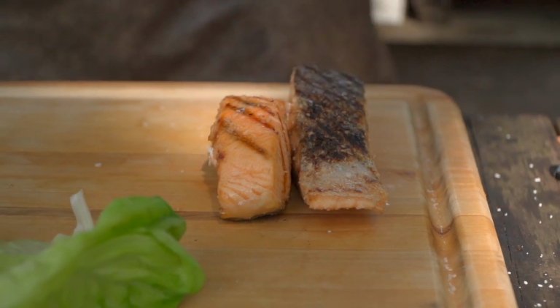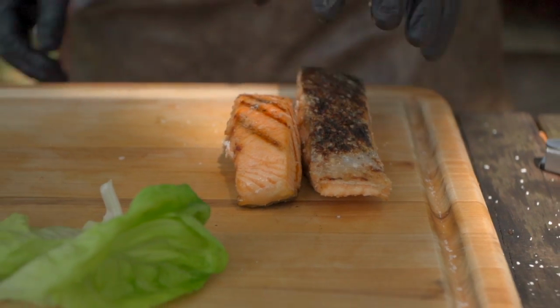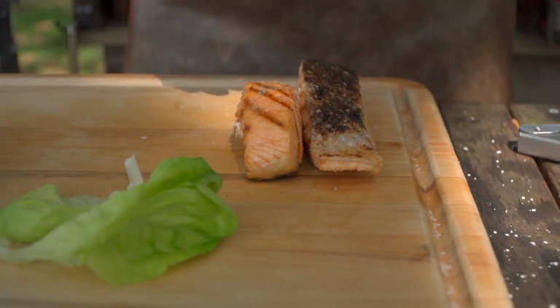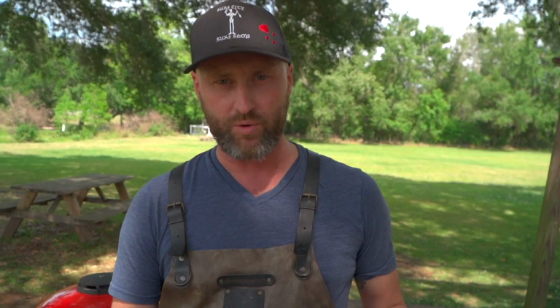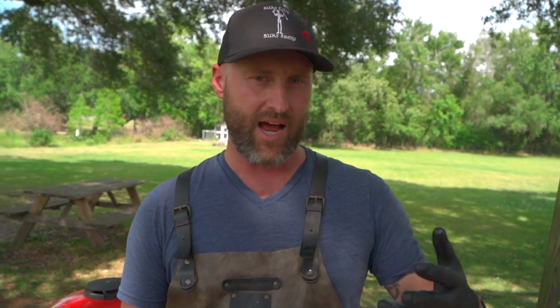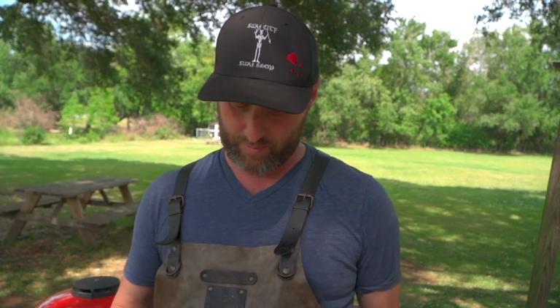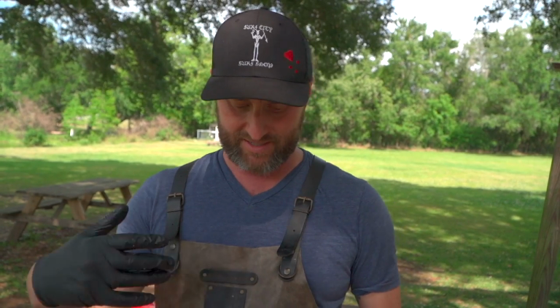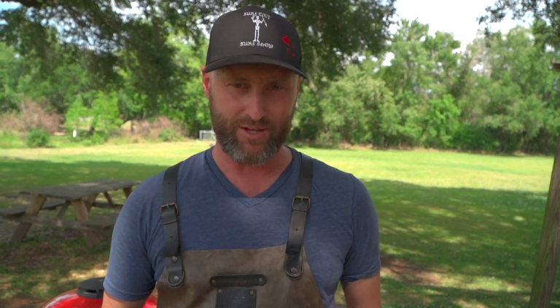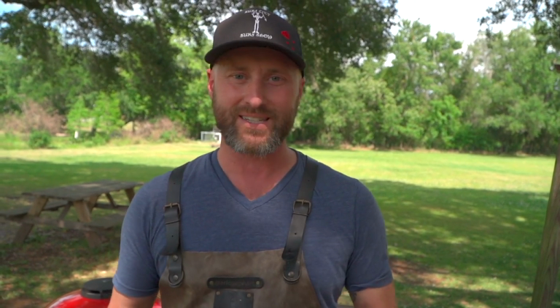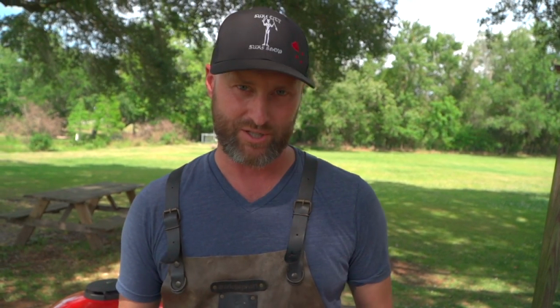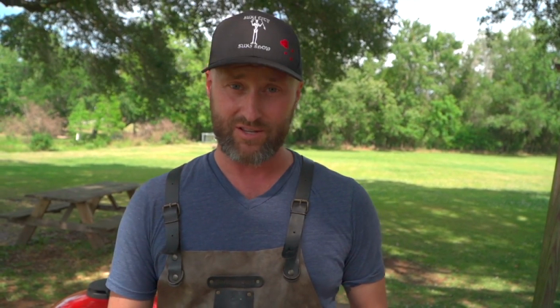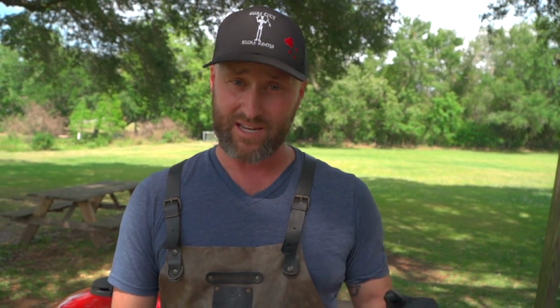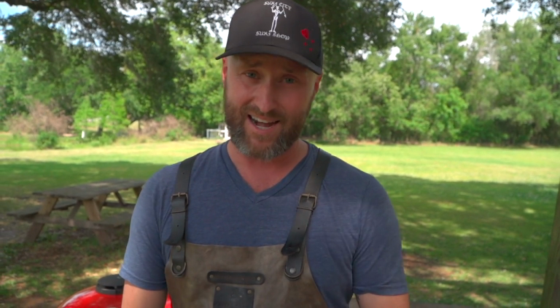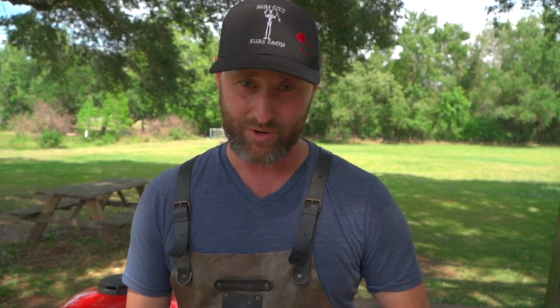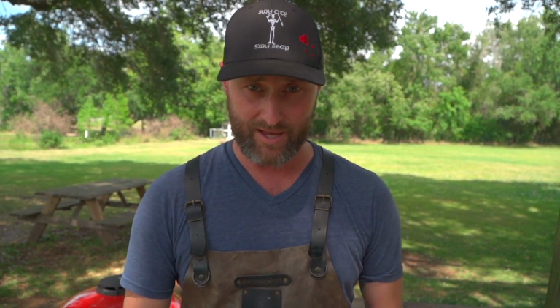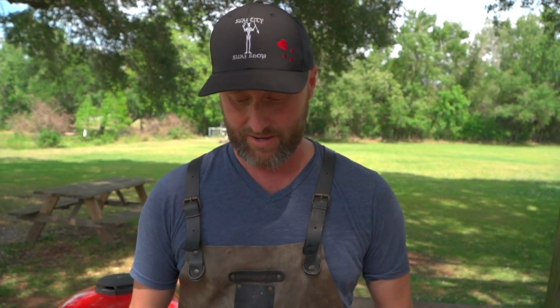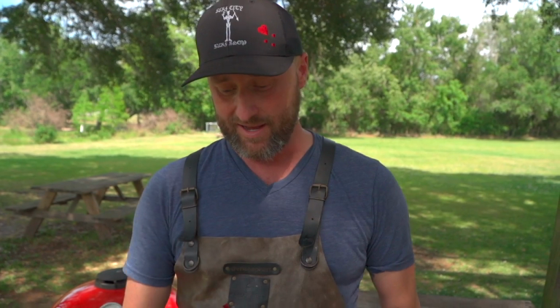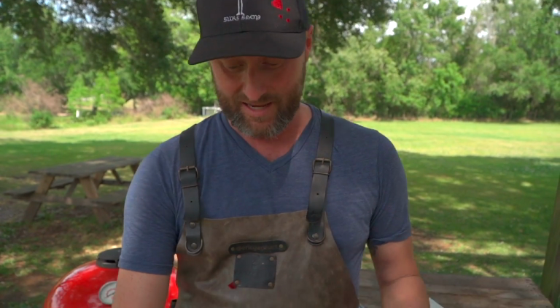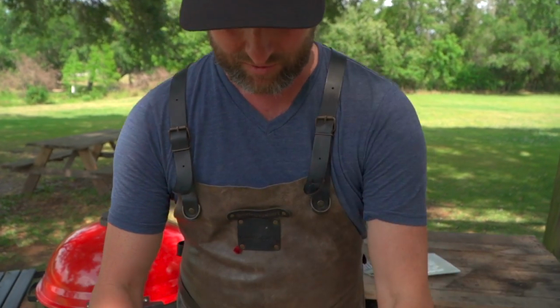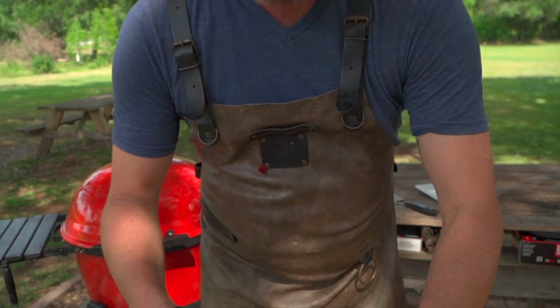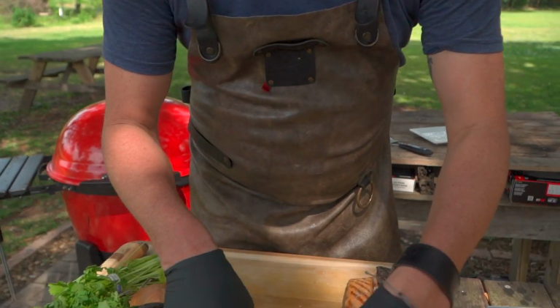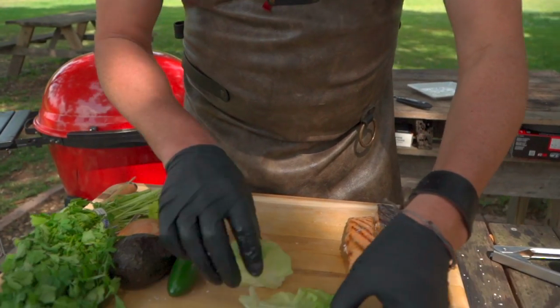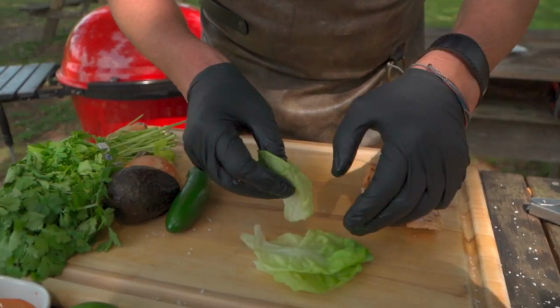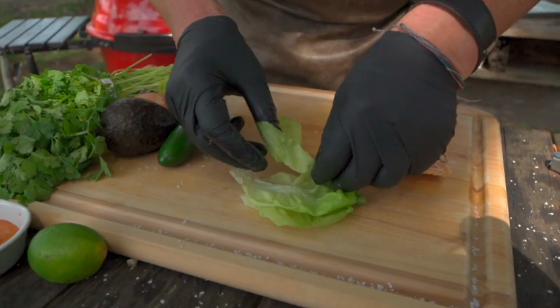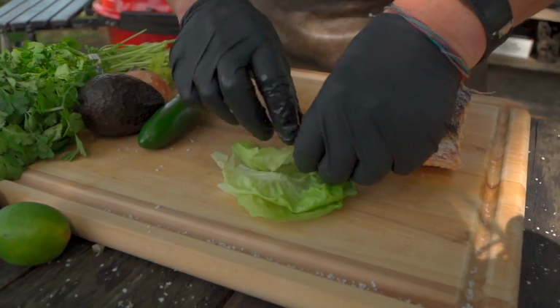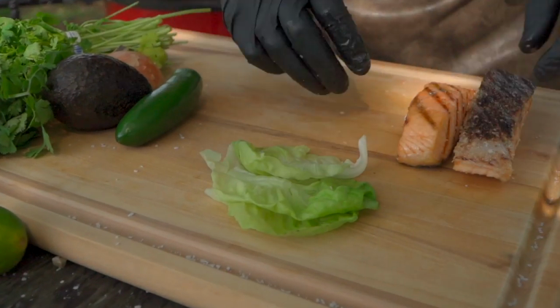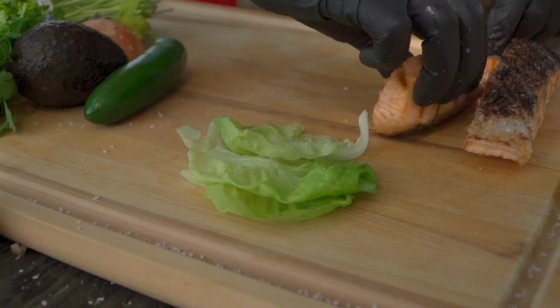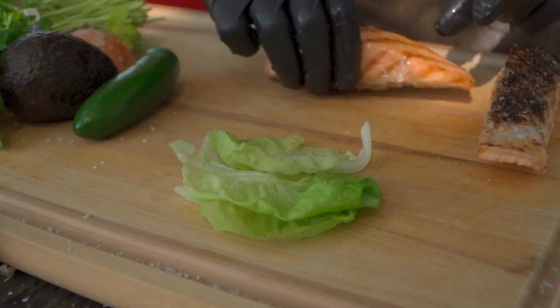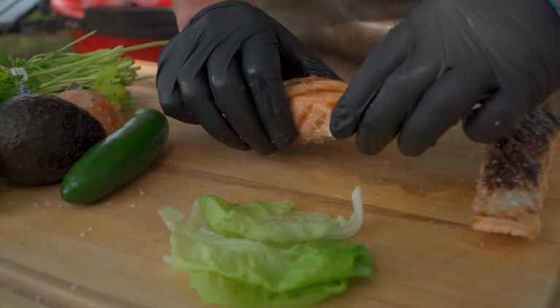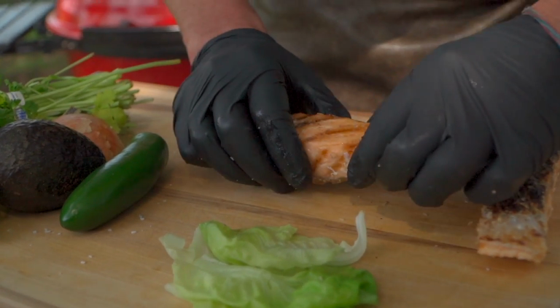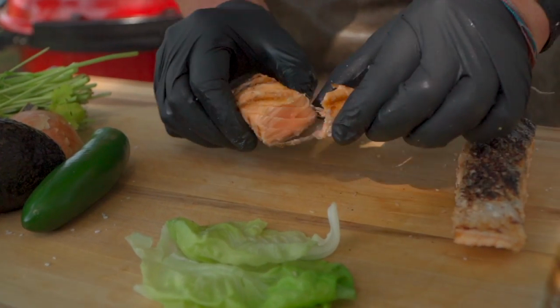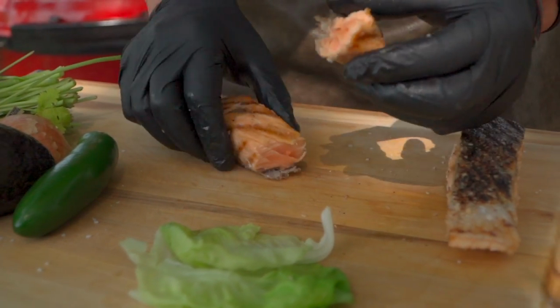Salmon is extremely versatile. We can make tacos, put this in a salad, make a sandwich out of it, or just eat it as an entrée. Today I'm gonna do these little itty bitty lettuce cups with butter lettuce. We'll just take a tail piece of this salmon.